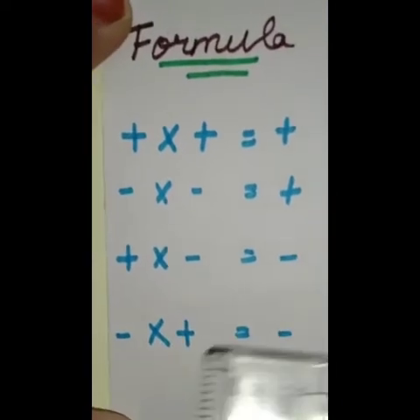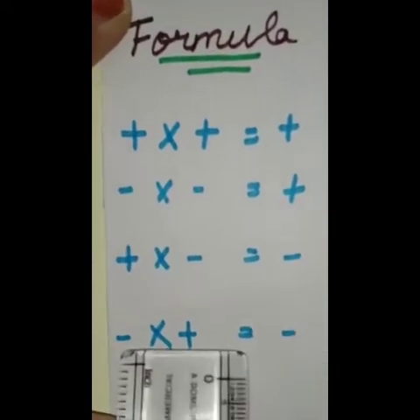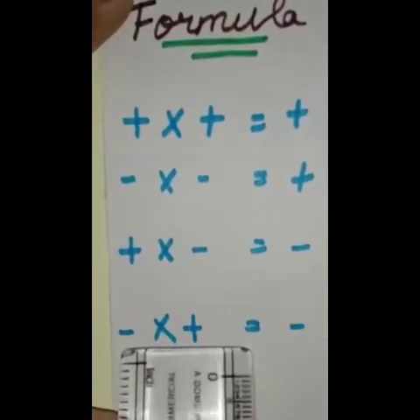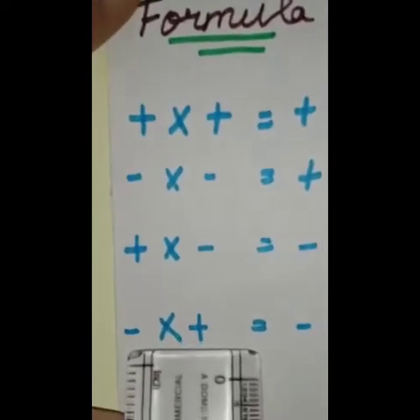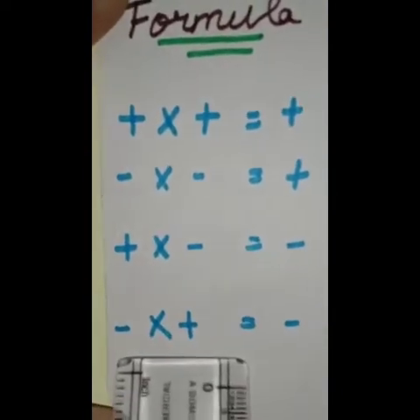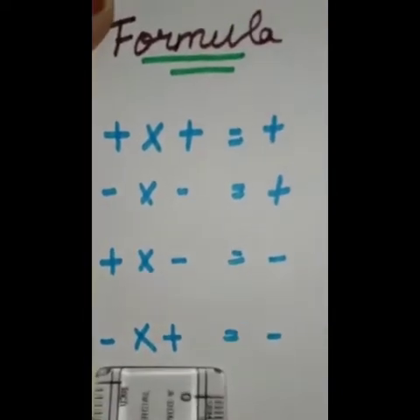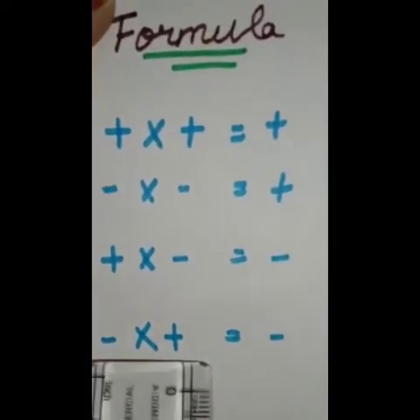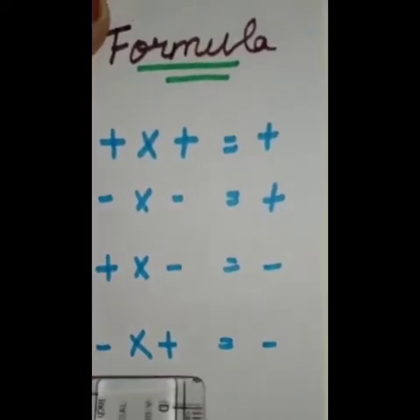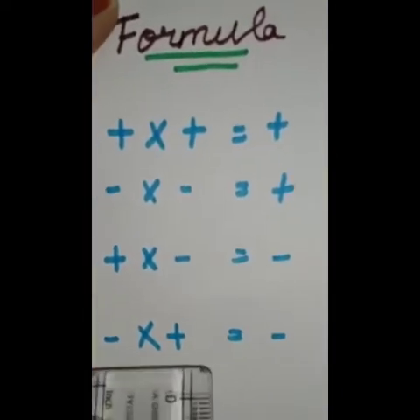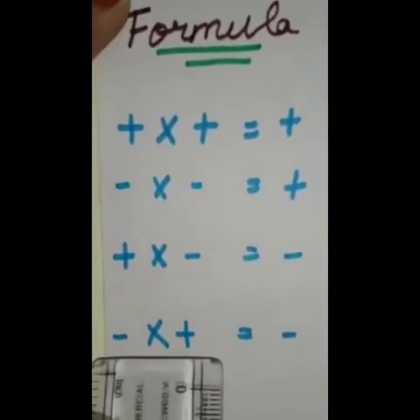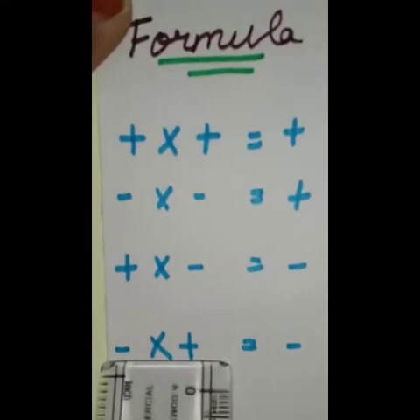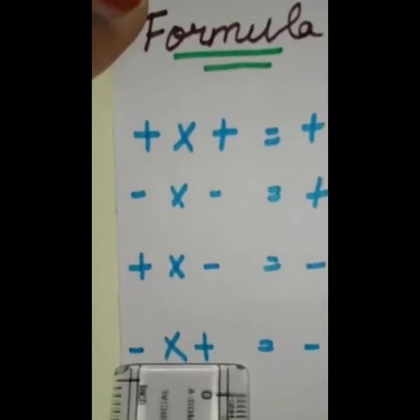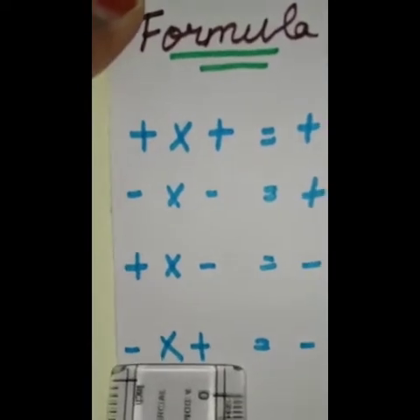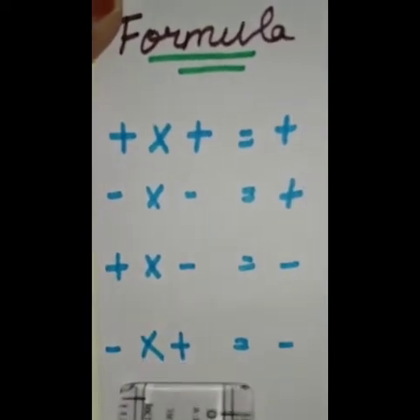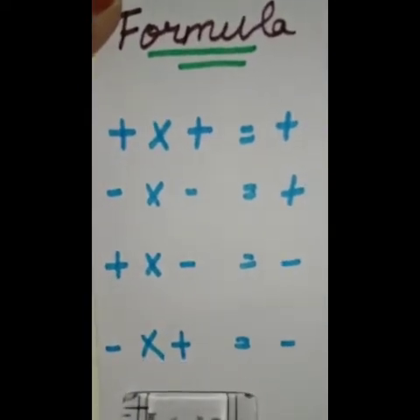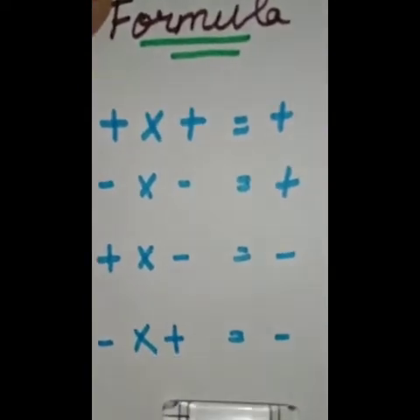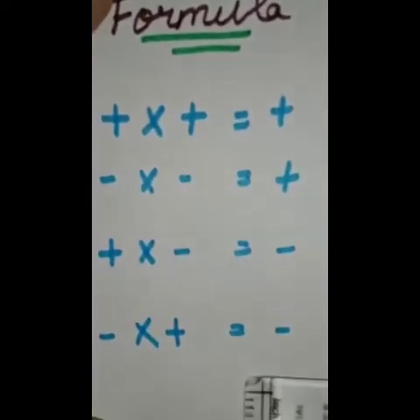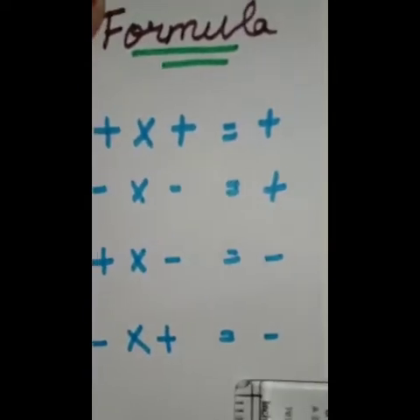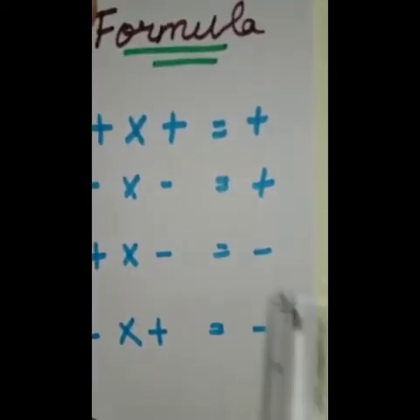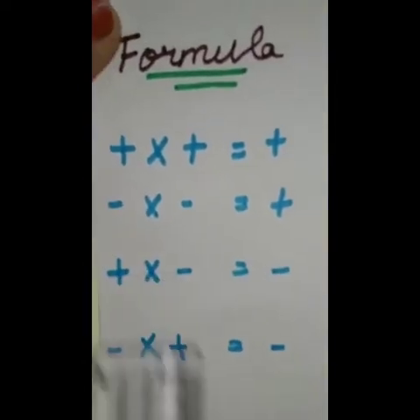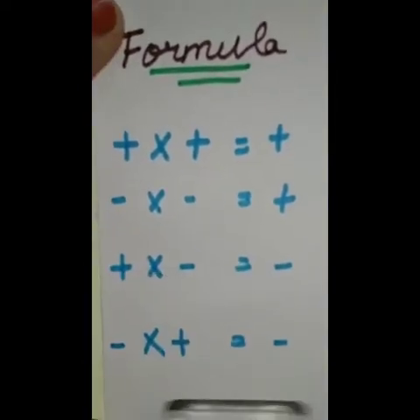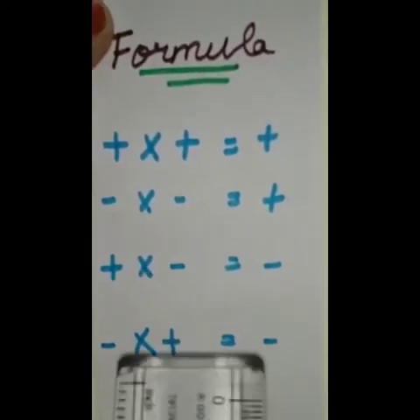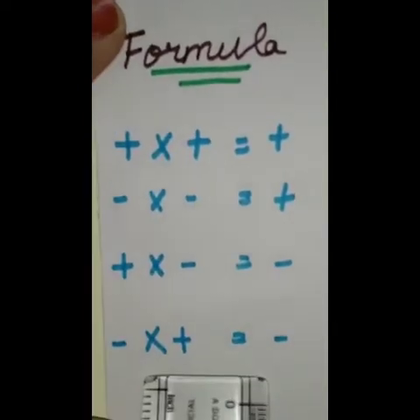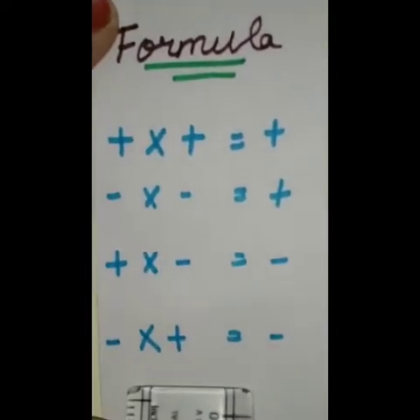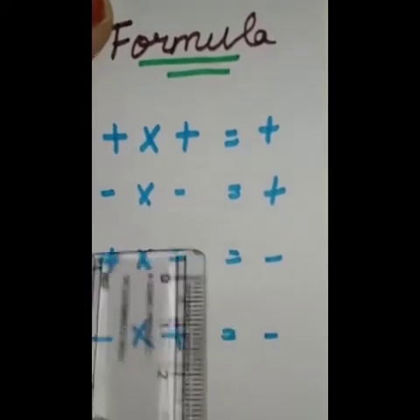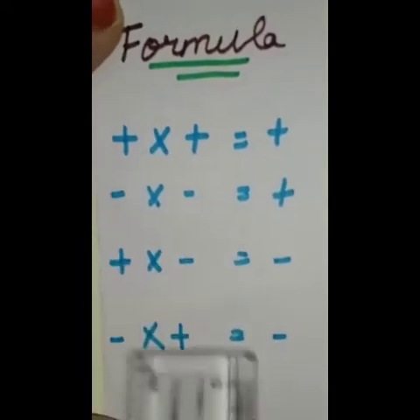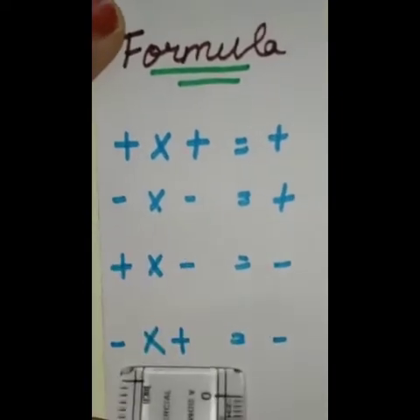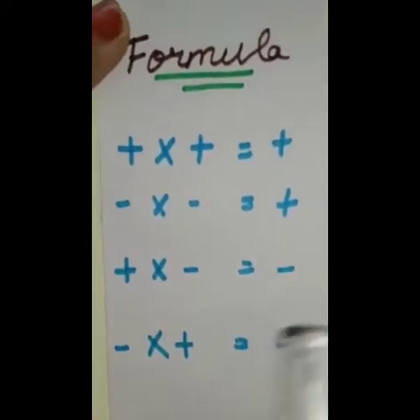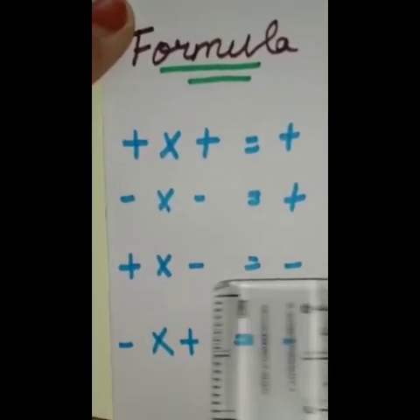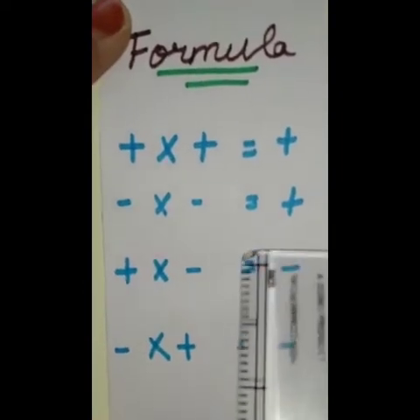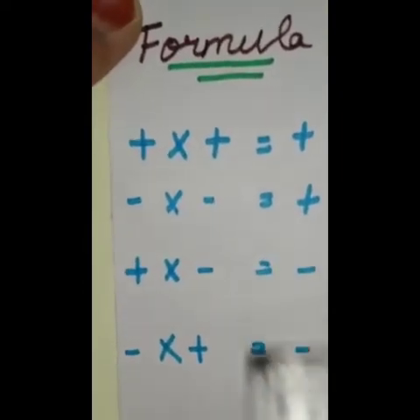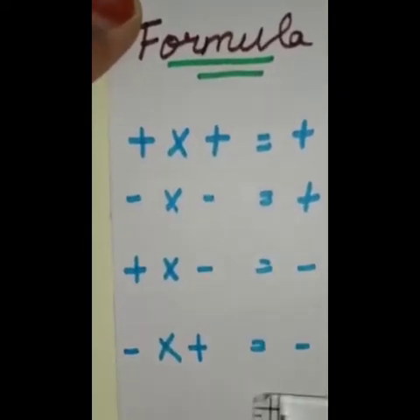Our third formula is plus into minus is equal to minus. And our last, fourth formula, is minus into plus is equal to minus. So here we can understand that if our symbols are unlike, we get our answers in negative.